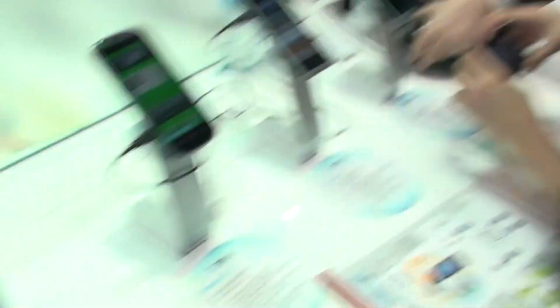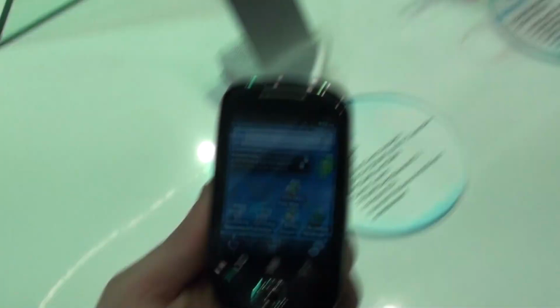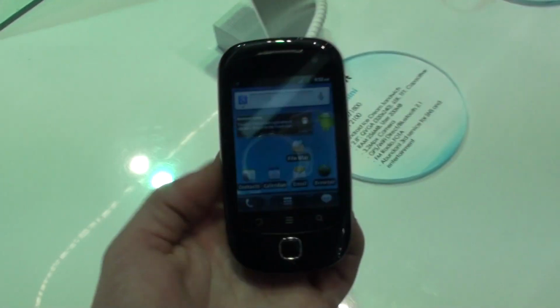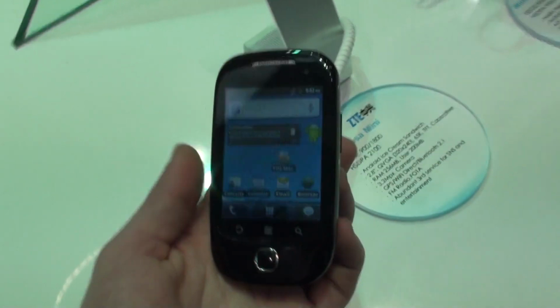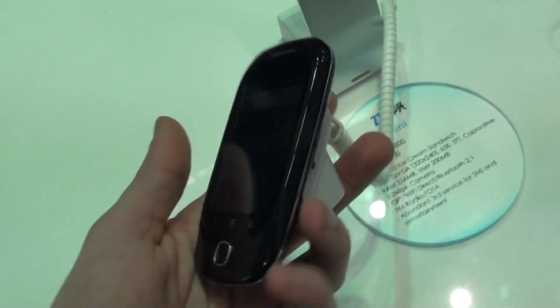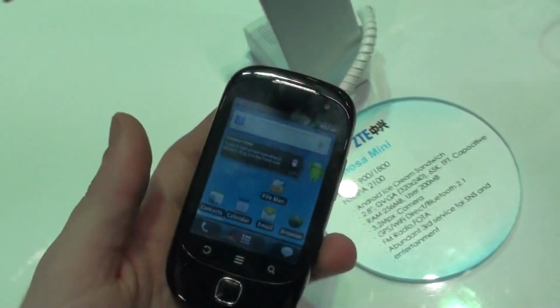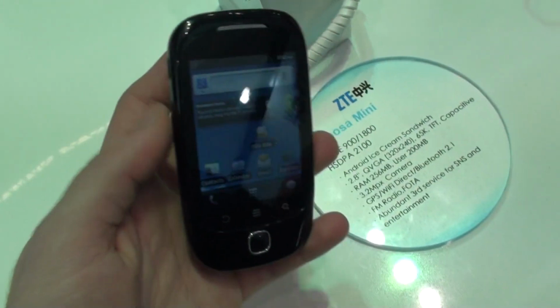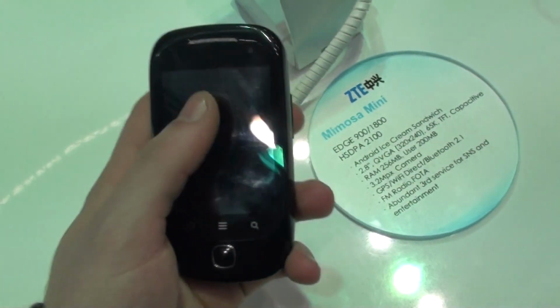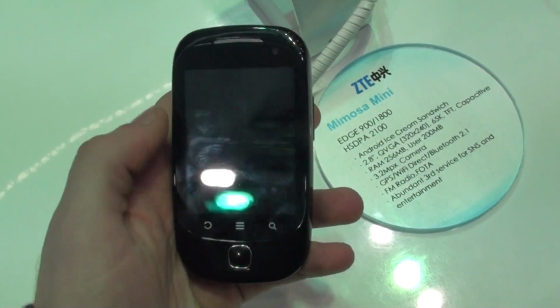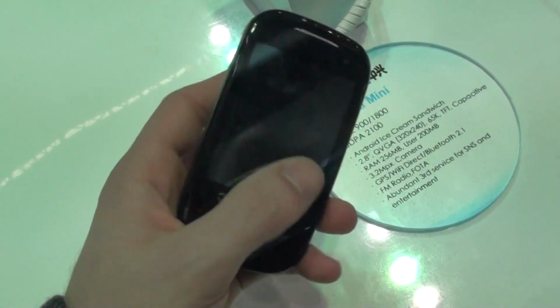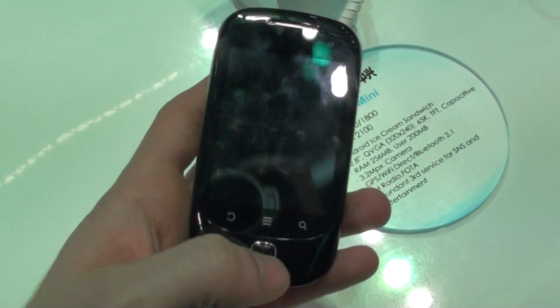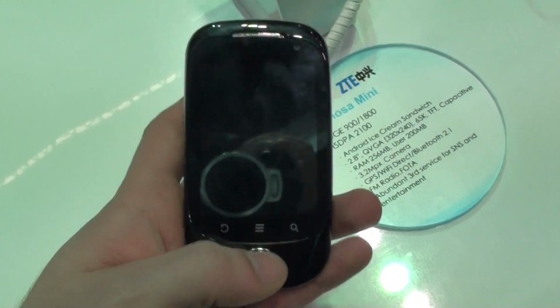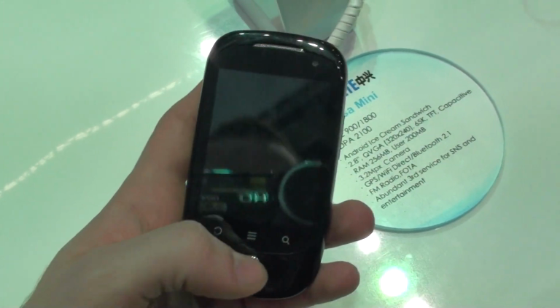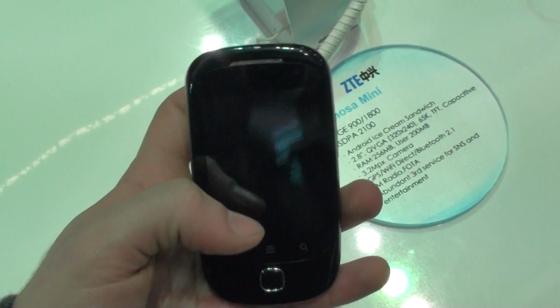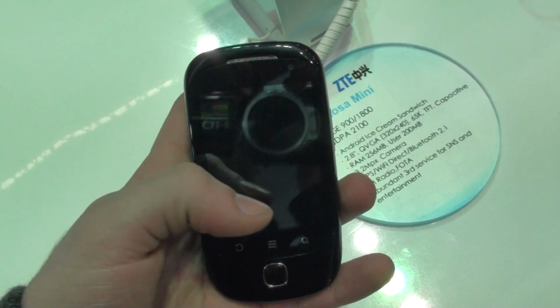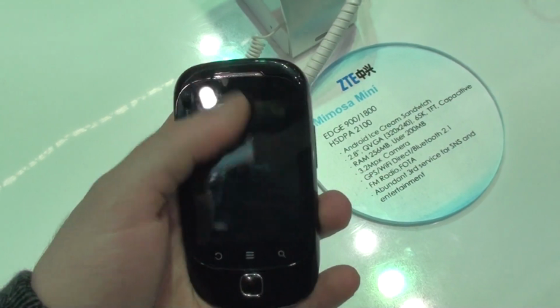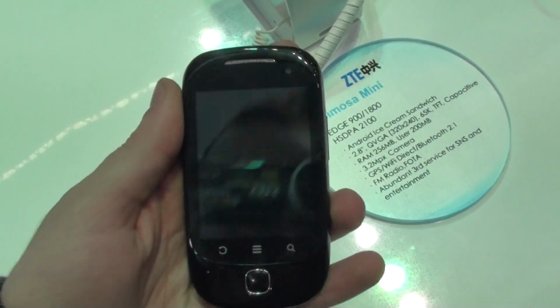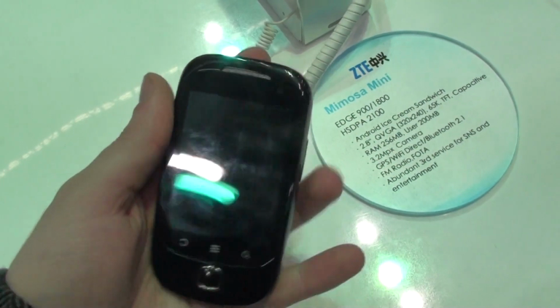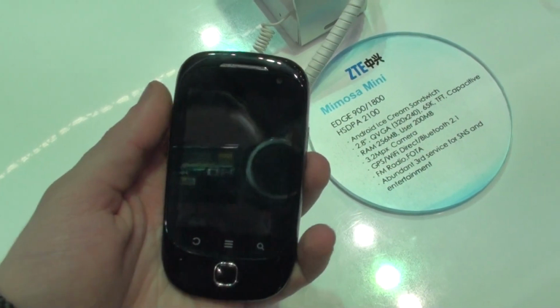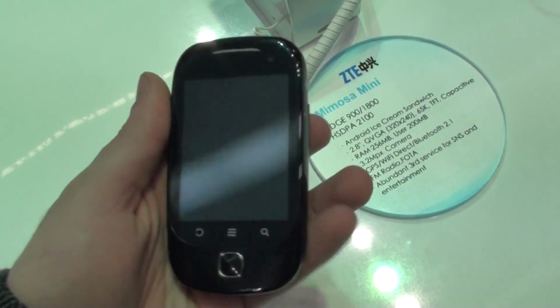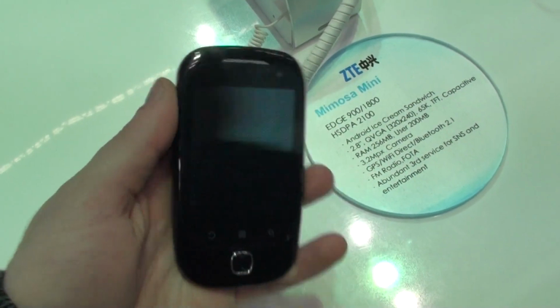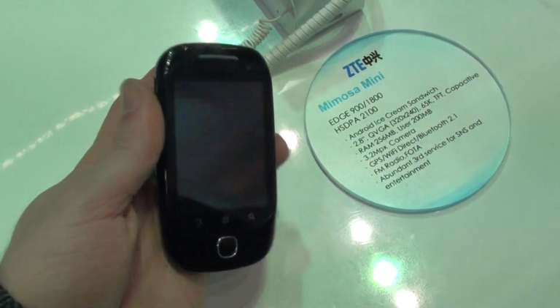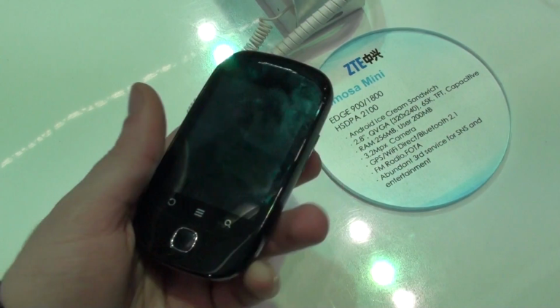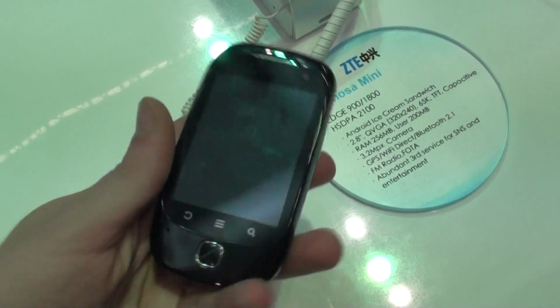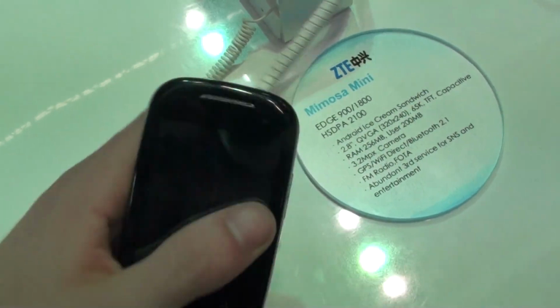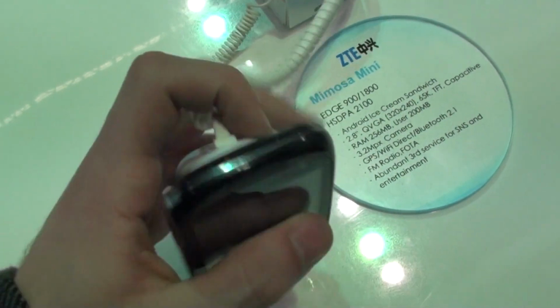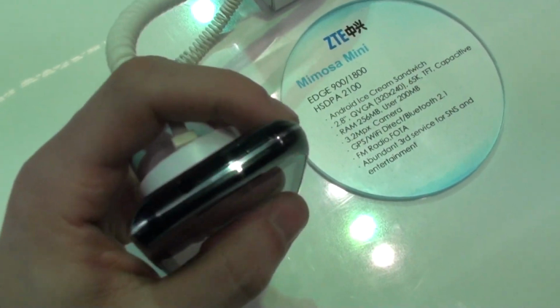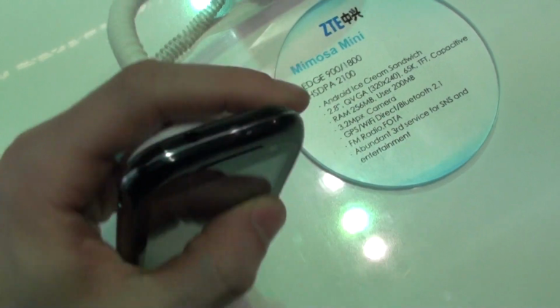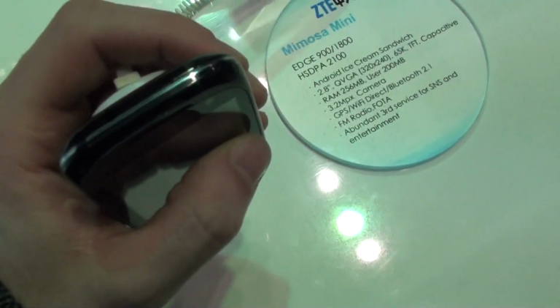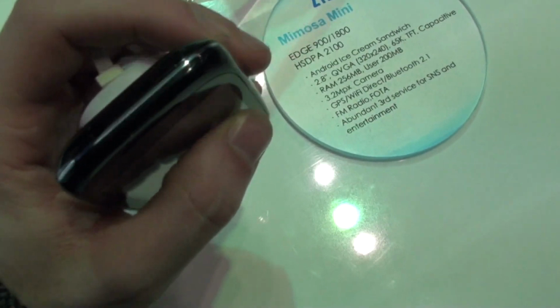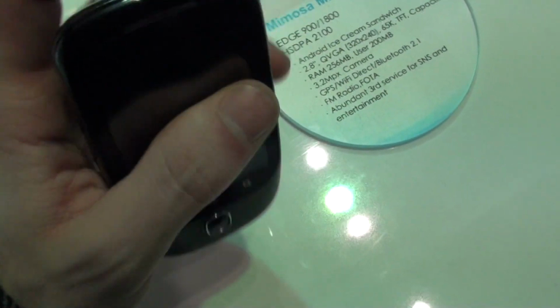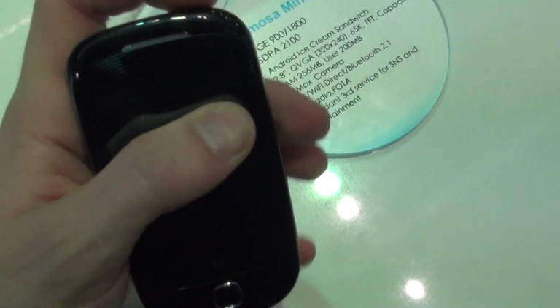Currently I am taking a quick hands-on look at the new low-end model by ZTE, the Mimosa Mini, which is of course a very budget-oriented handset.